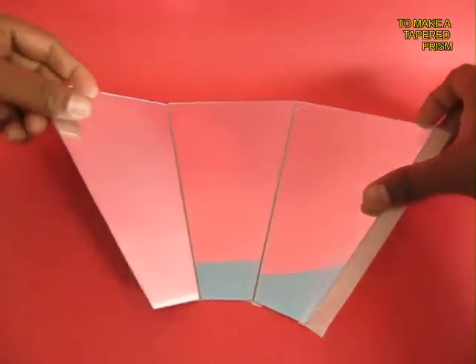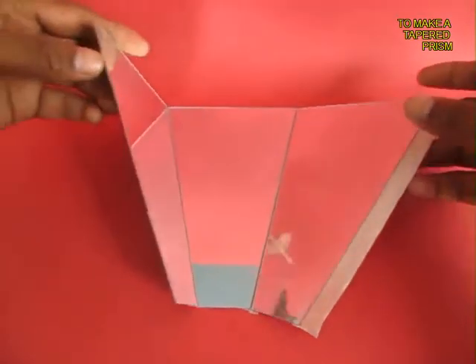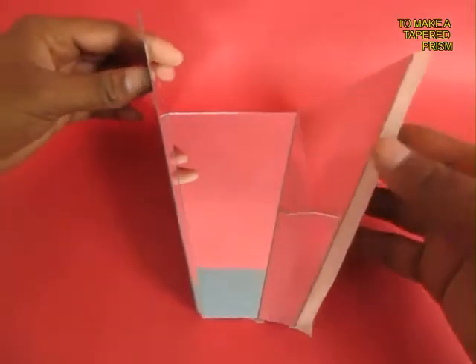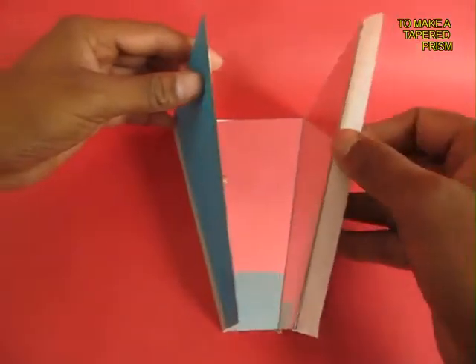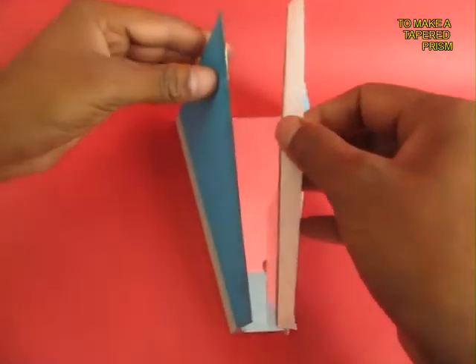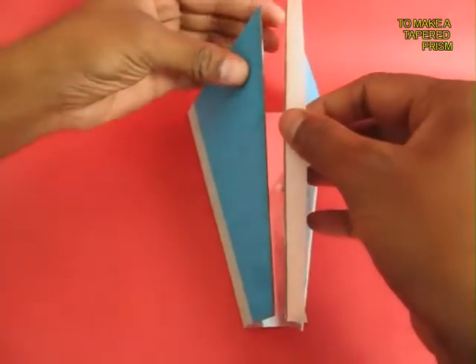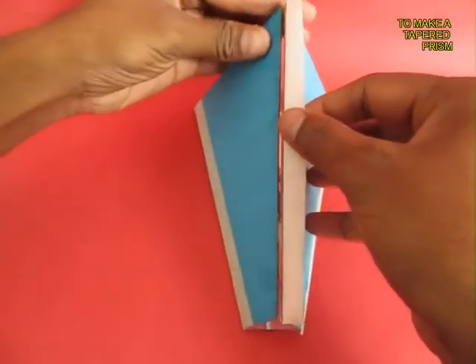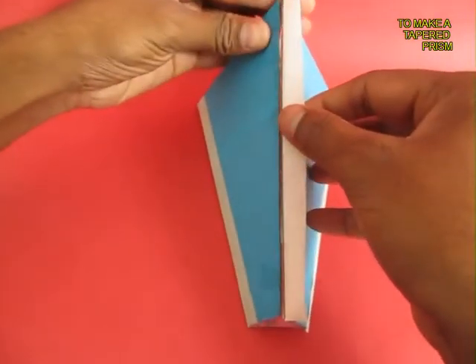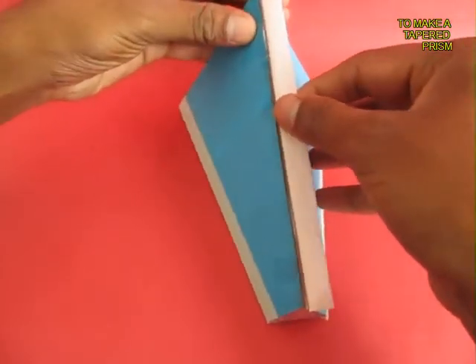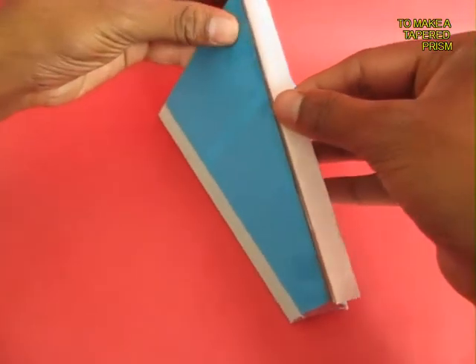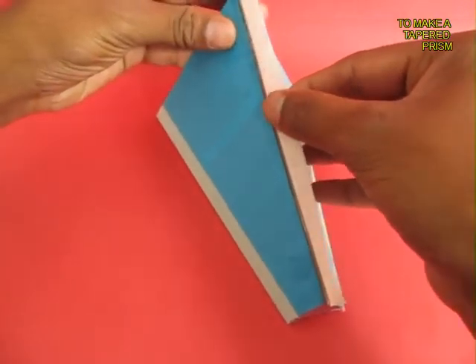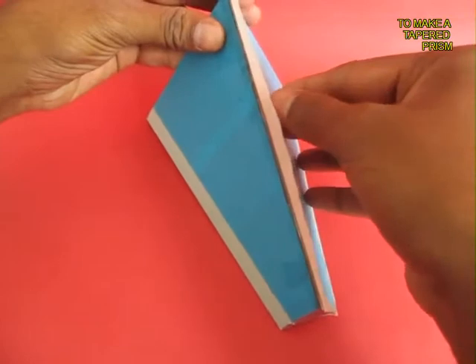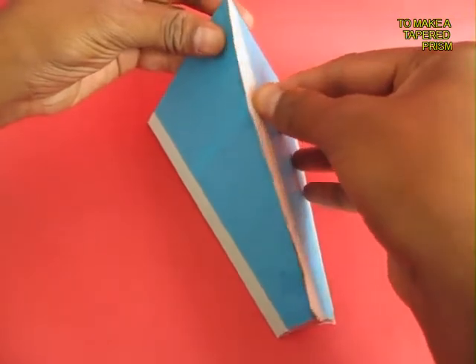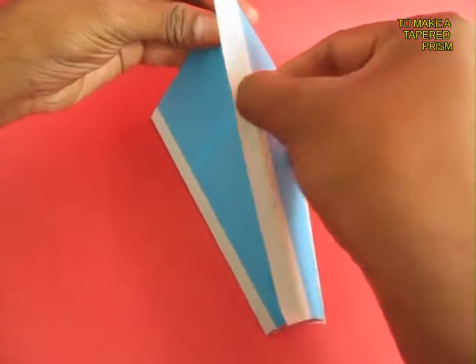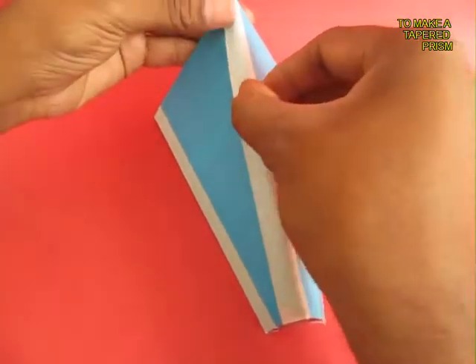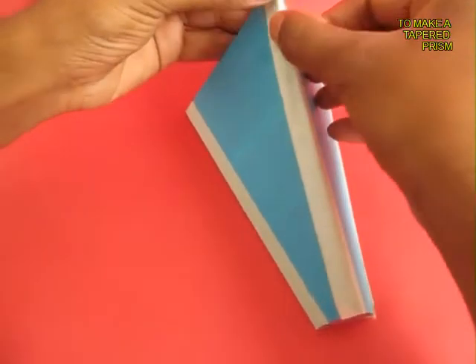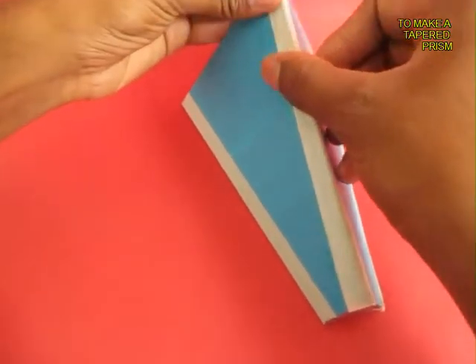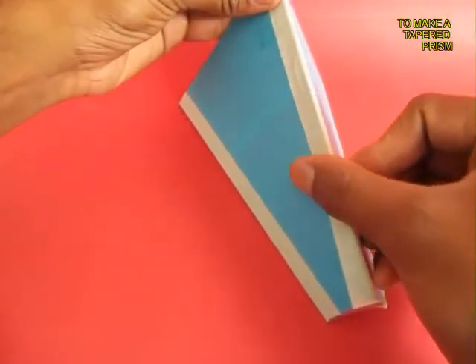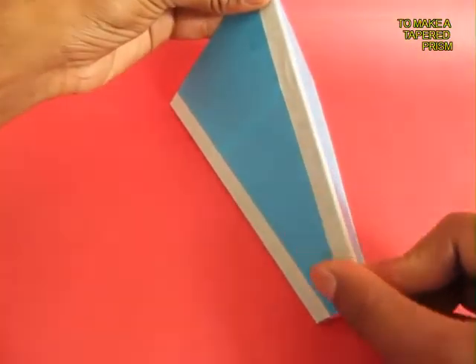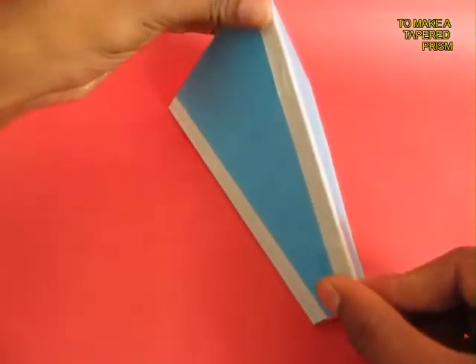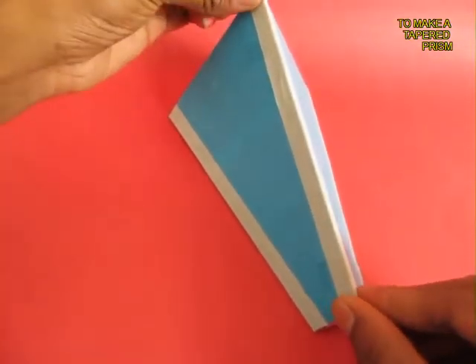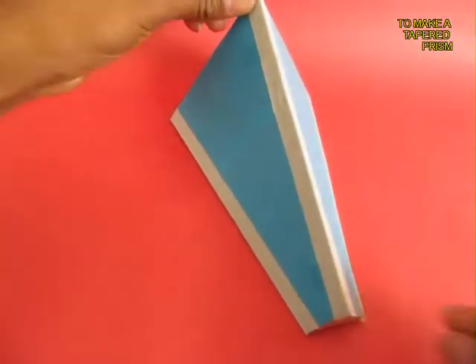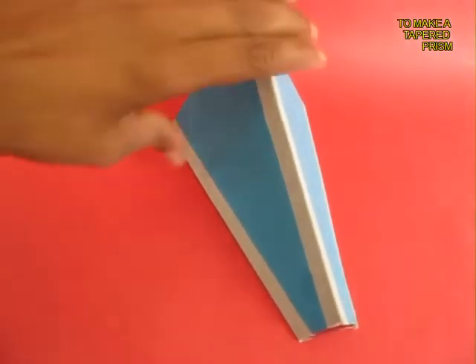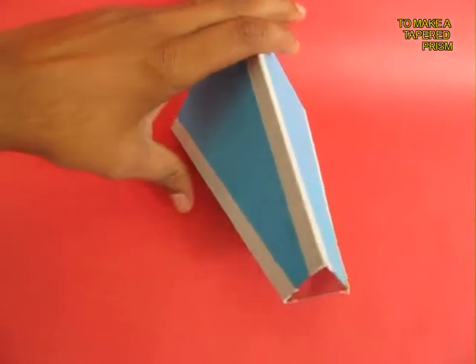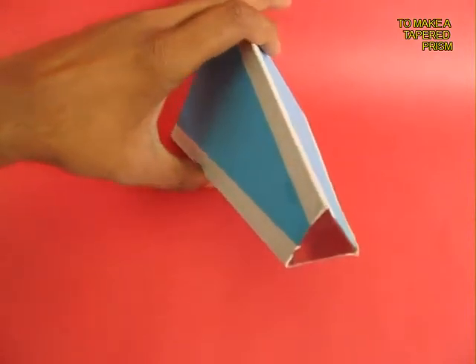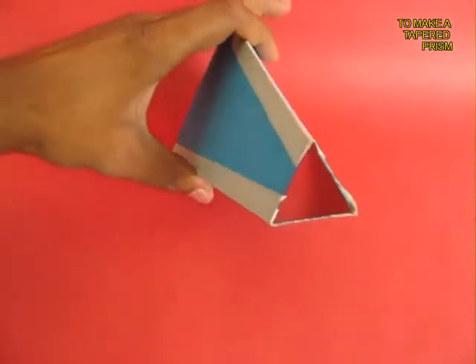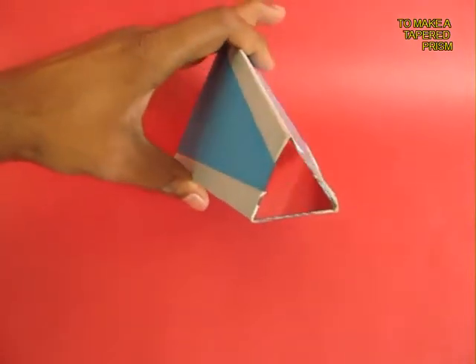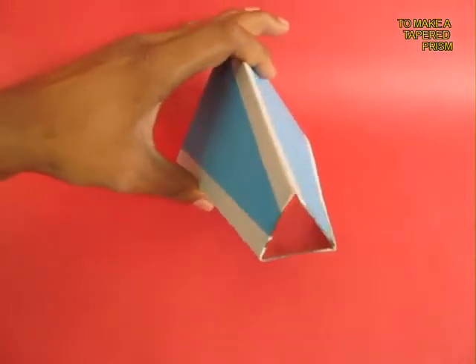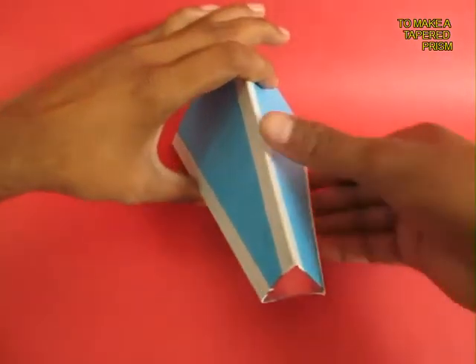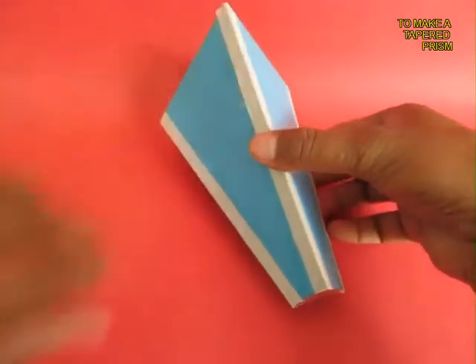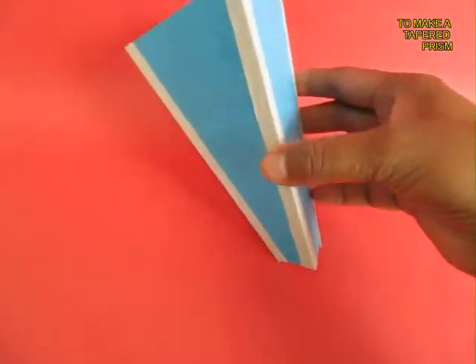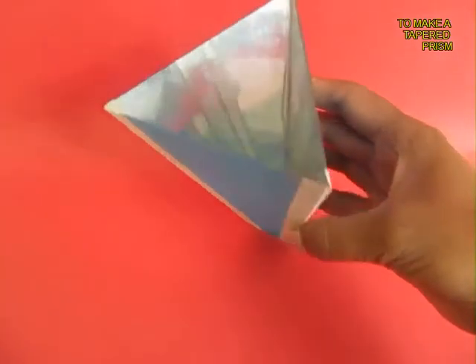Bring the last 2 edges together and tape them. This will become a prismatic shape — a very special kind of prism, it is a tapered prism. You can see a small triangle on one side and a bigger triangle on the other side.